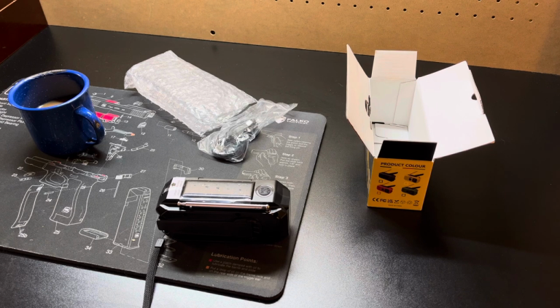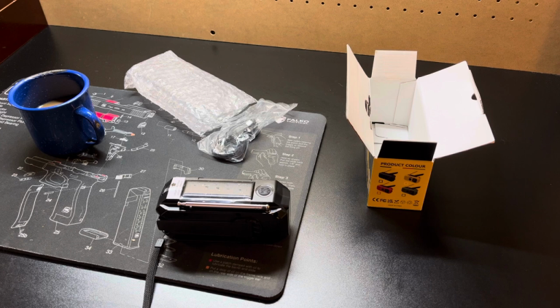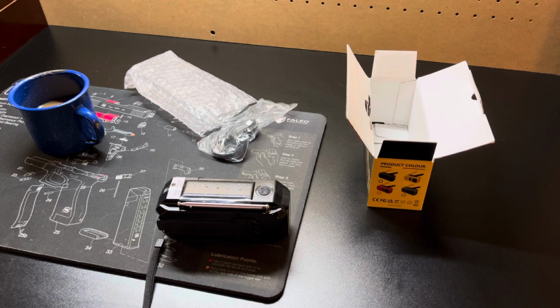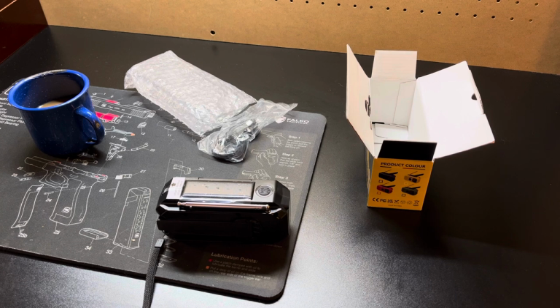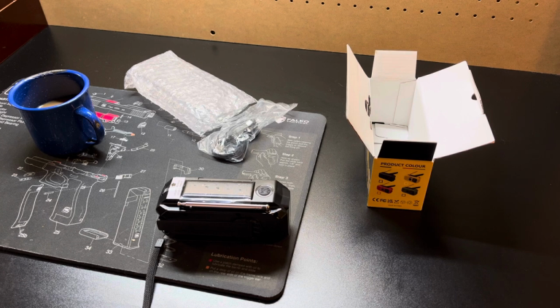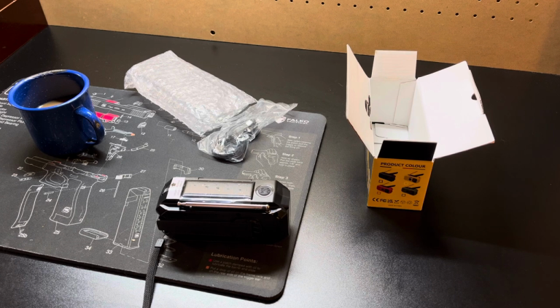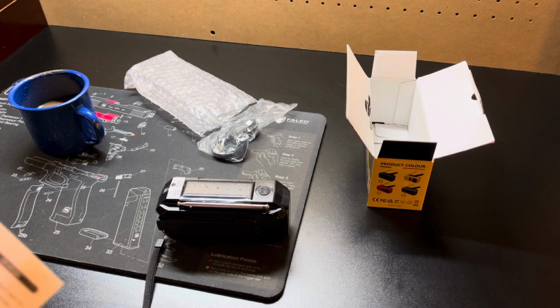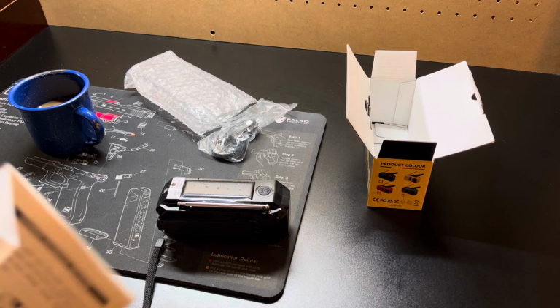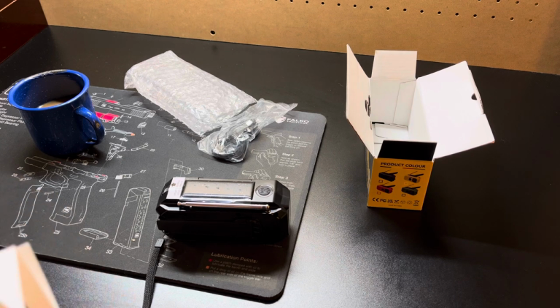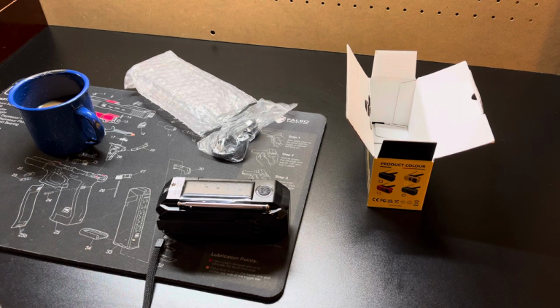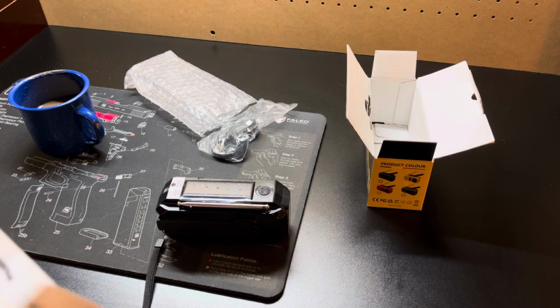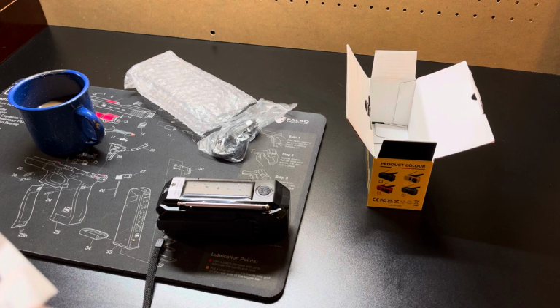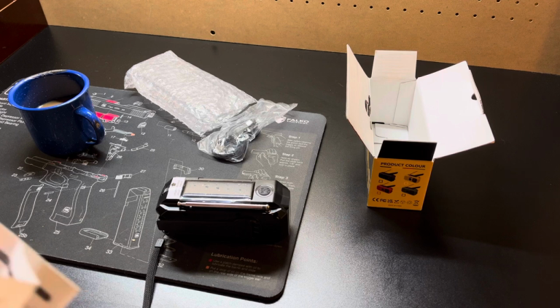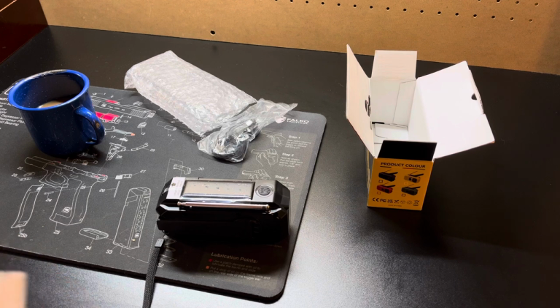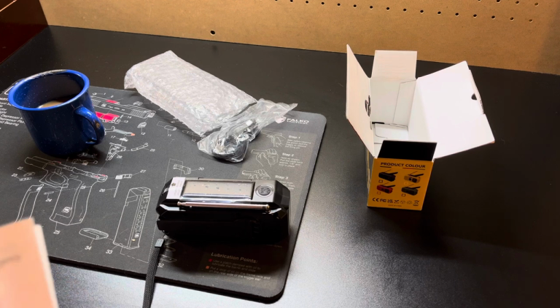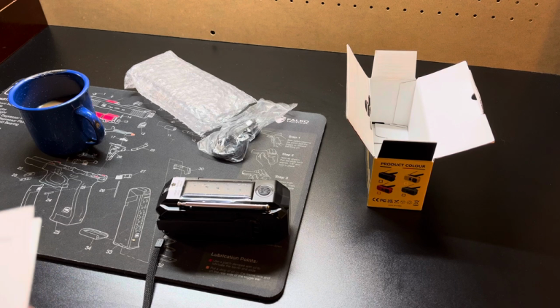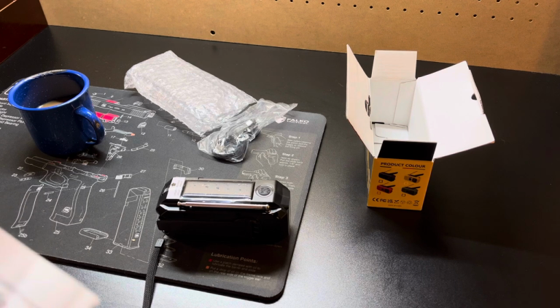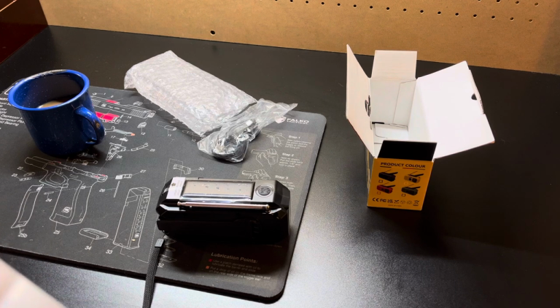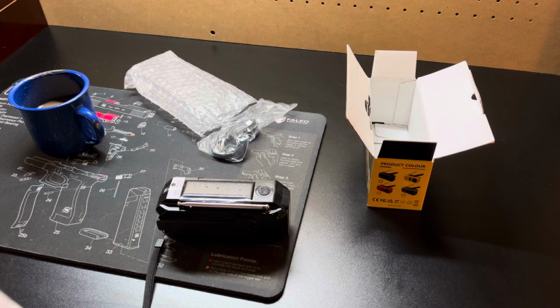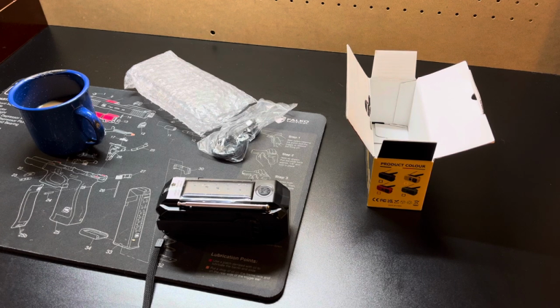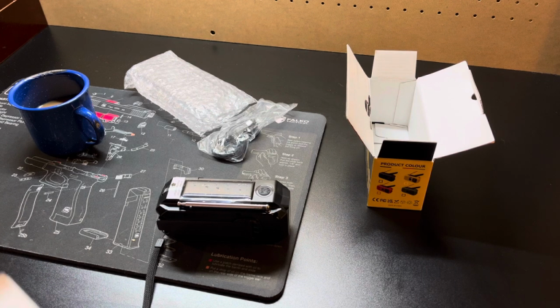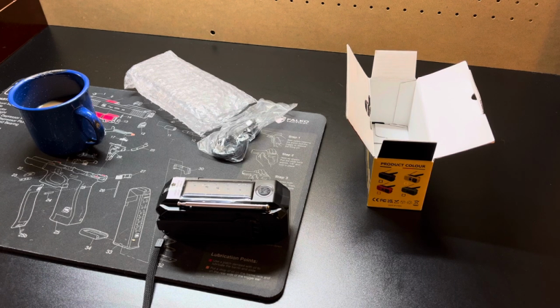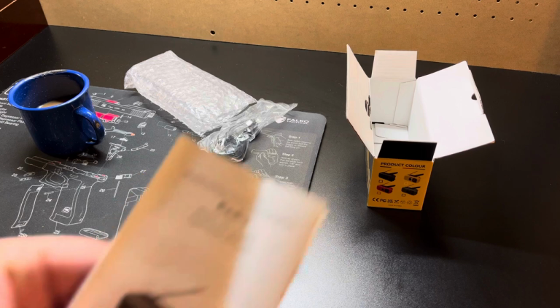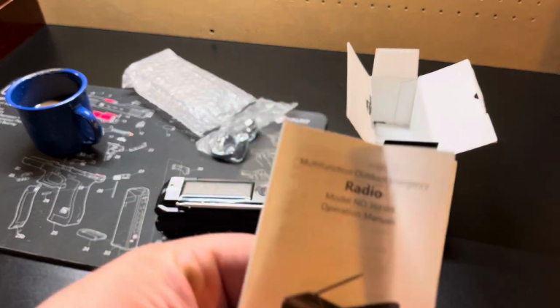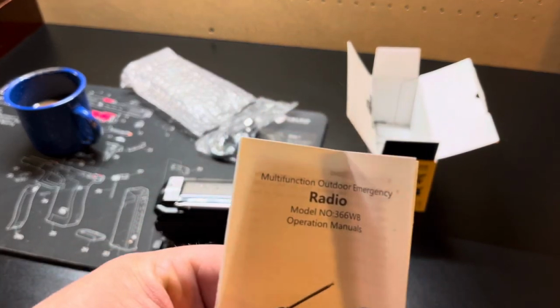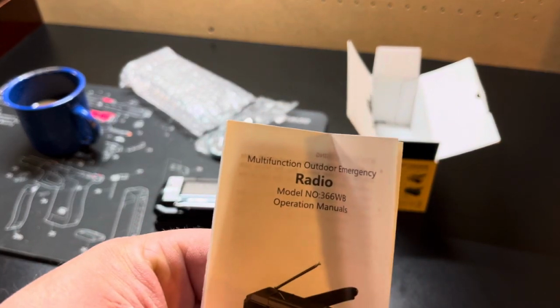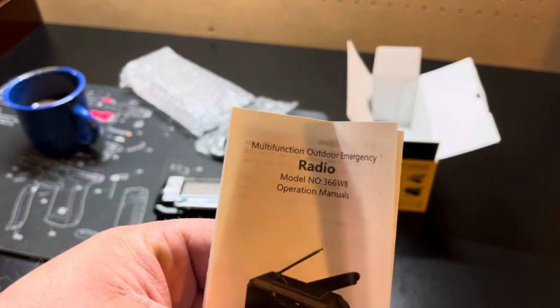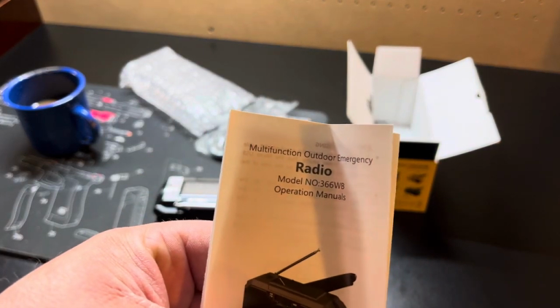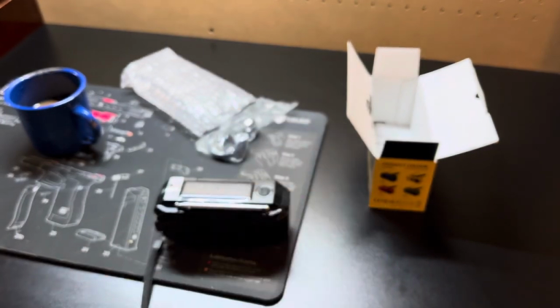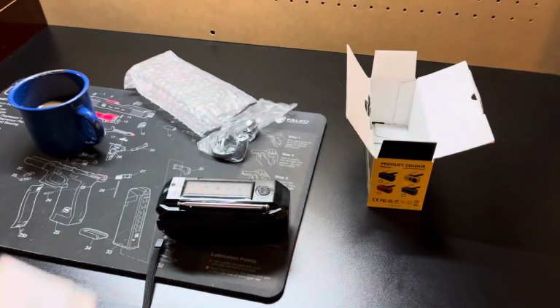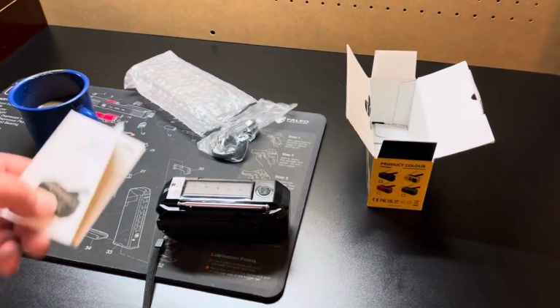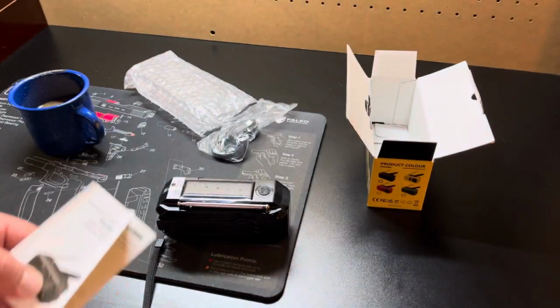In an emergency you're good to go — just keep hand cranking it. Five minutes of cranking gets you about 20 minutes of use and probably 3 or 4 bars on your phone. That should really help you. The model is 366W and it's made by SIAC.